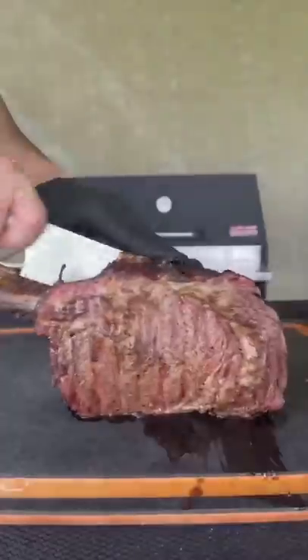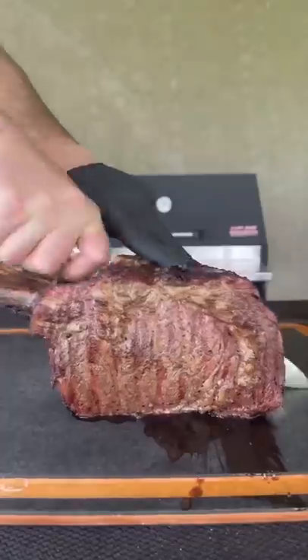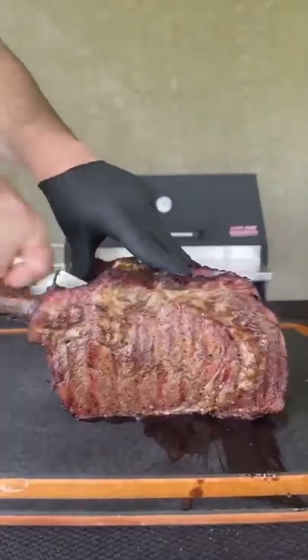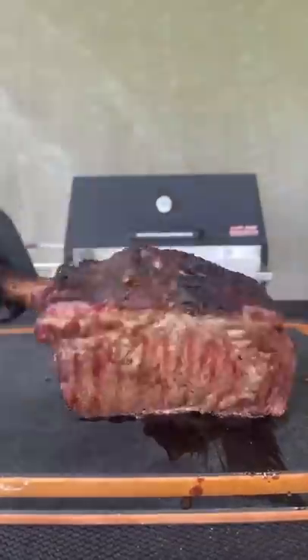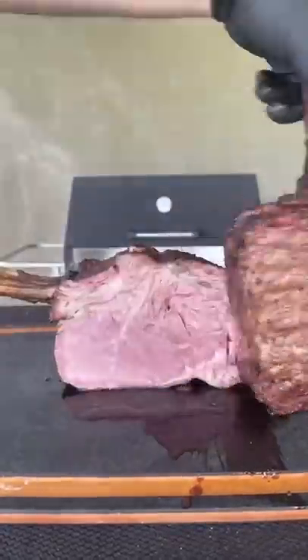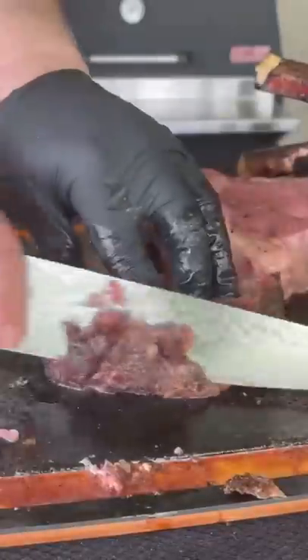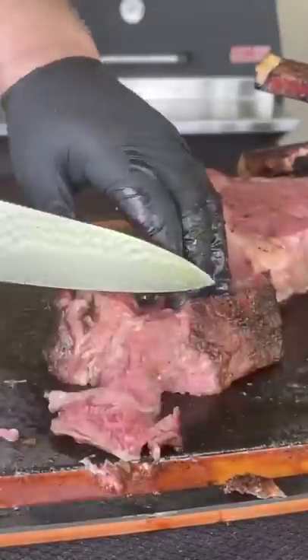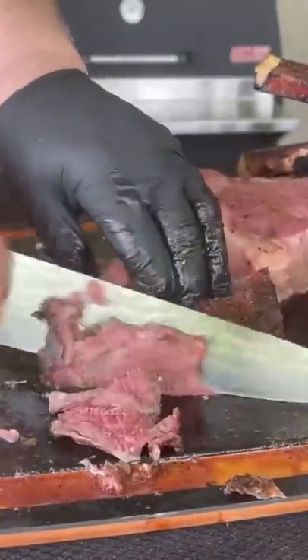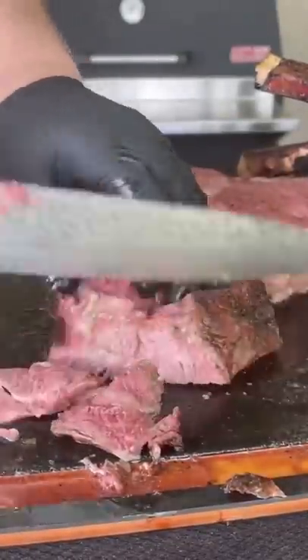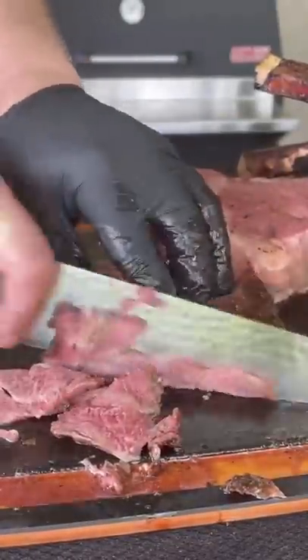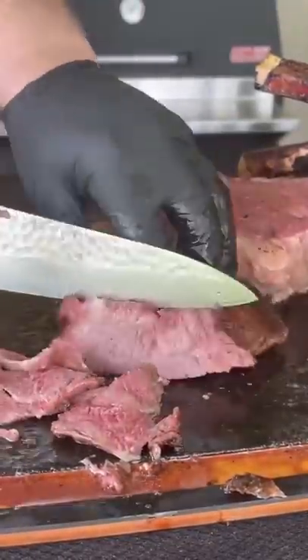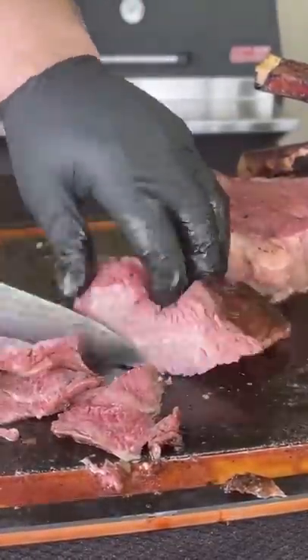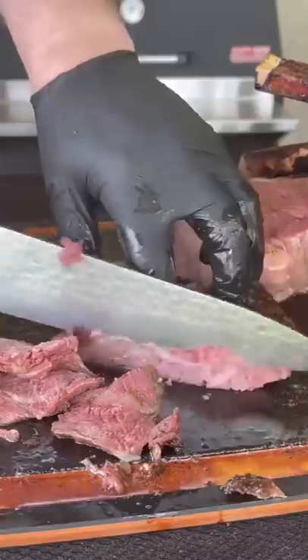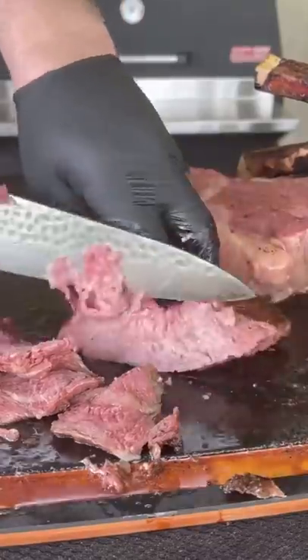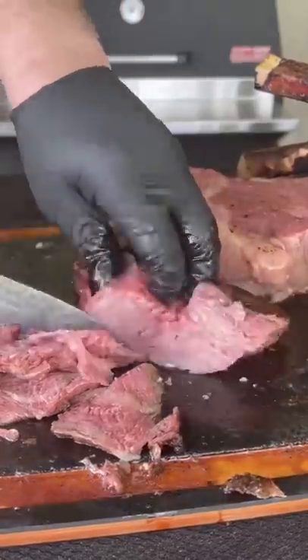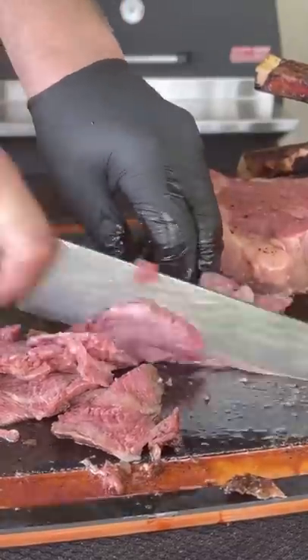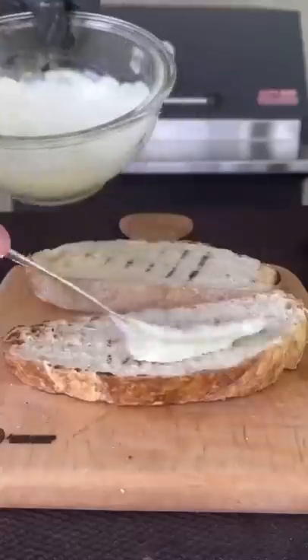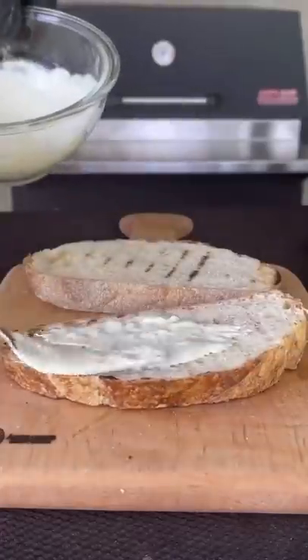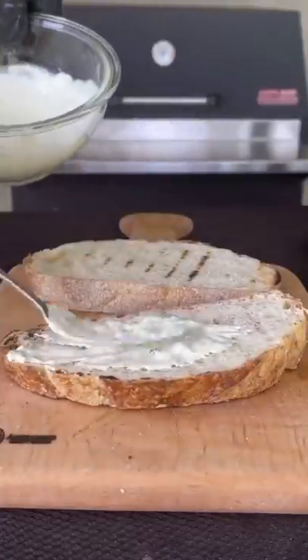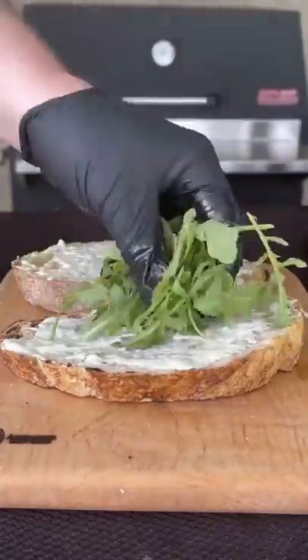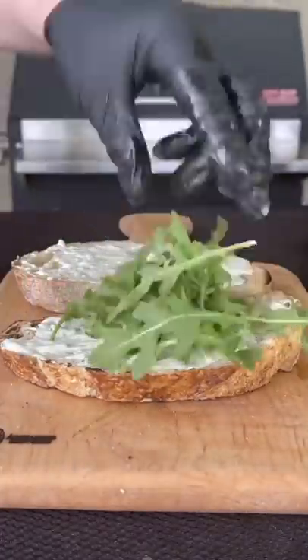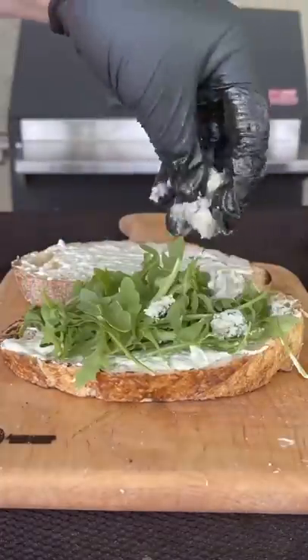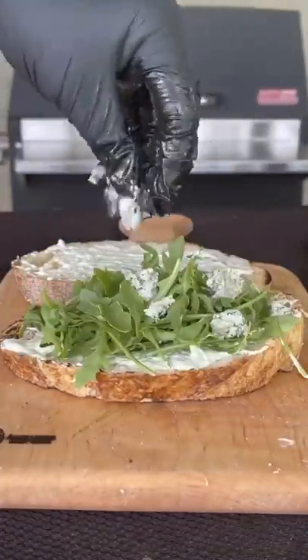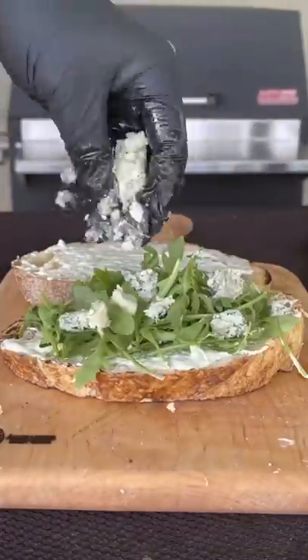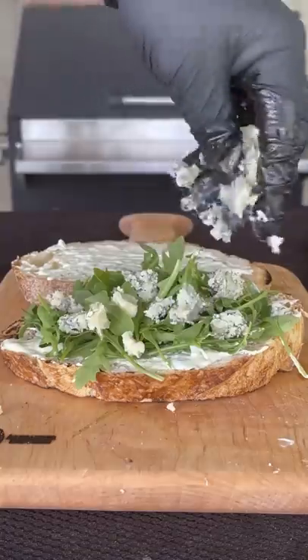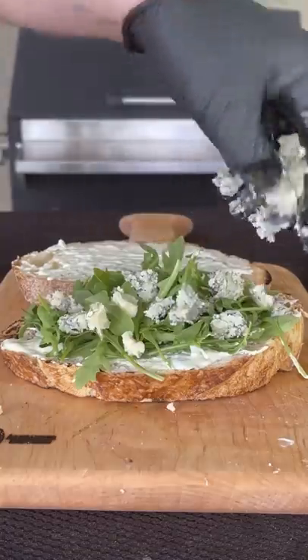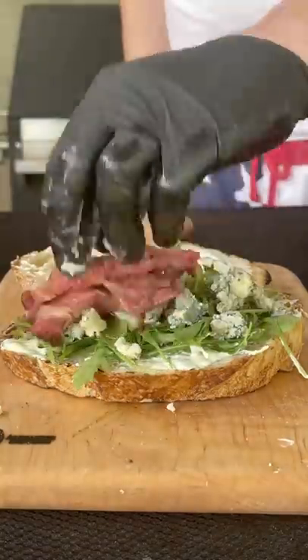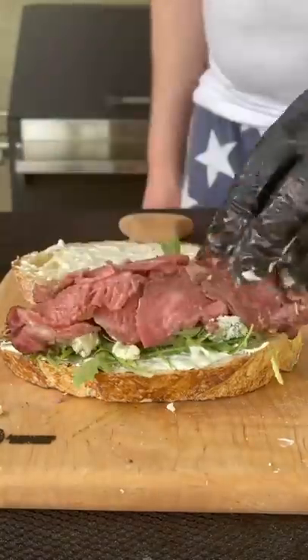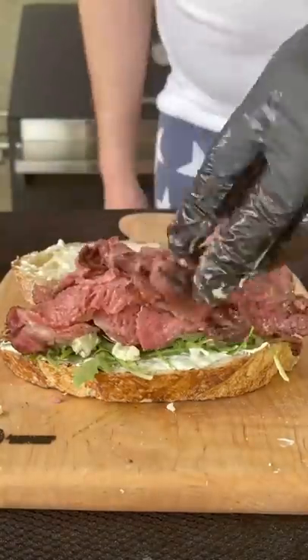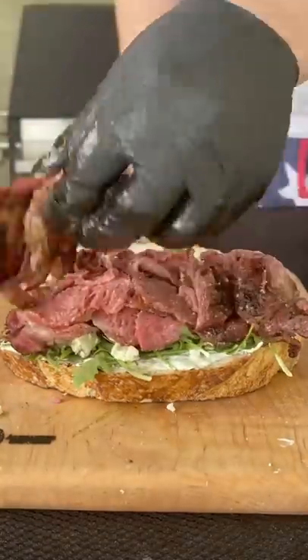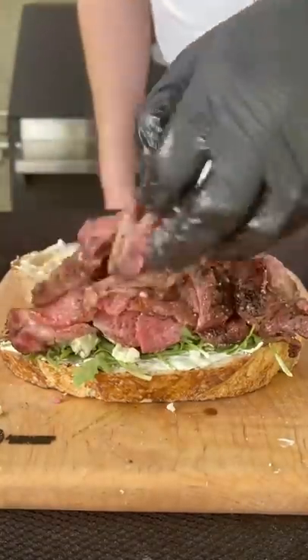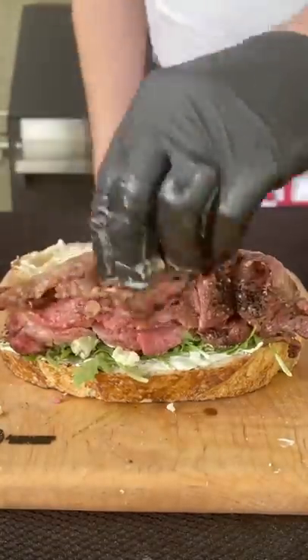Go ahead and slice our prime rib up when it's complete — the nice thin strips right there is the rib cap that we're going to be using — and let's build our sandwich. That's going to be sauce, arugula, blue cheese, and a hefty amount of prime rib.